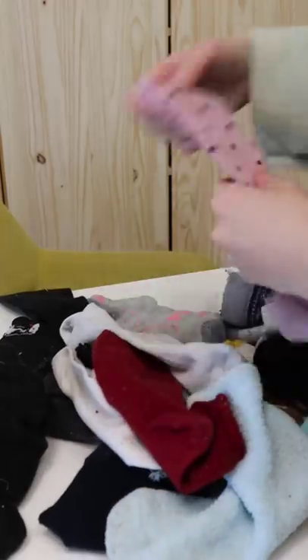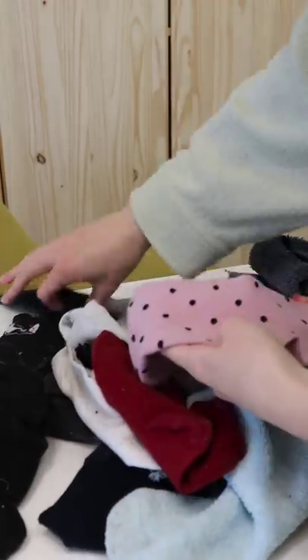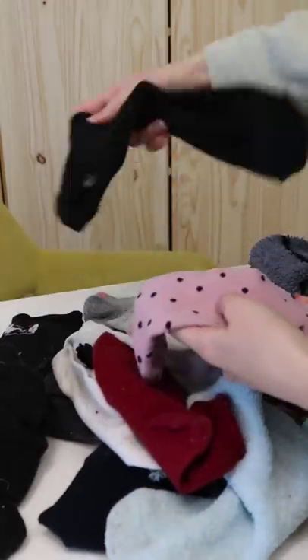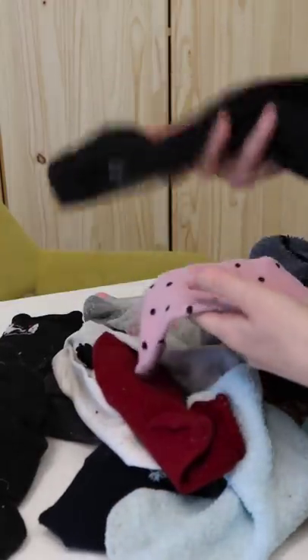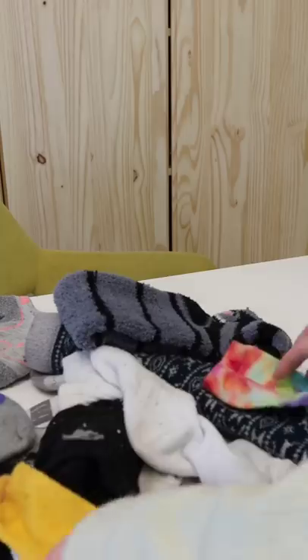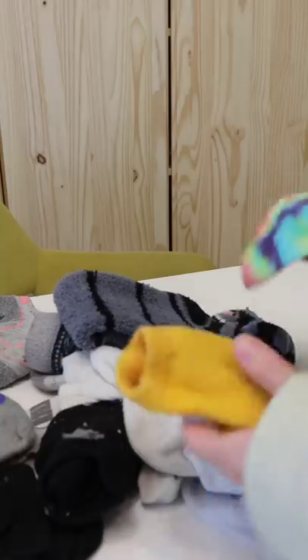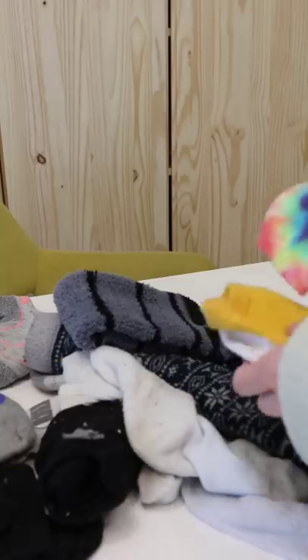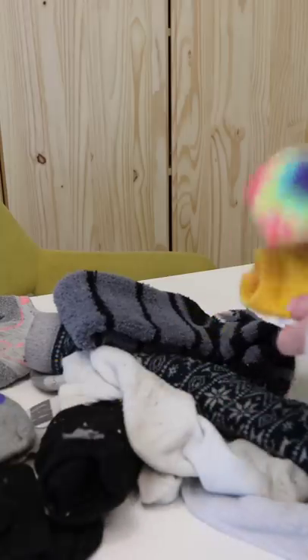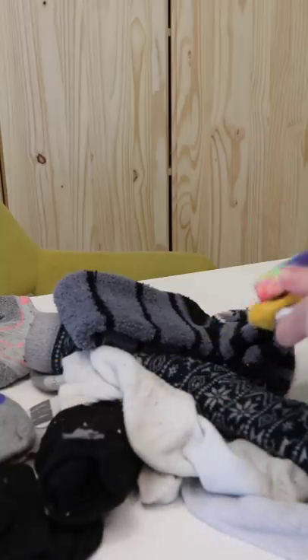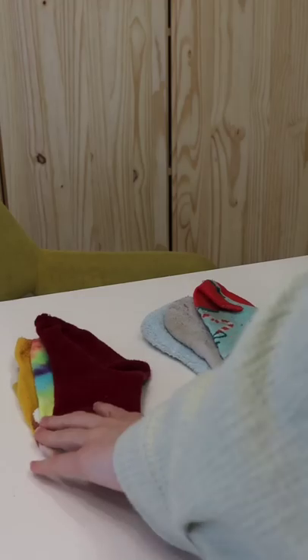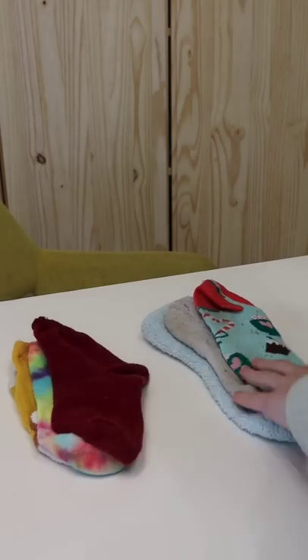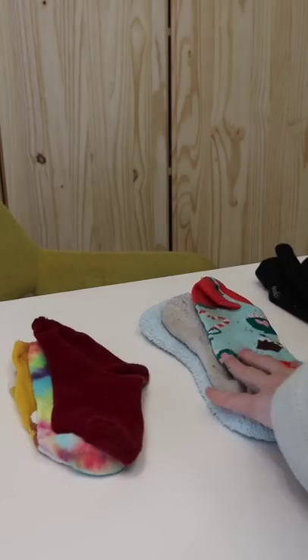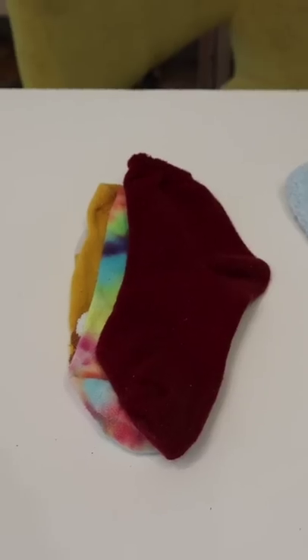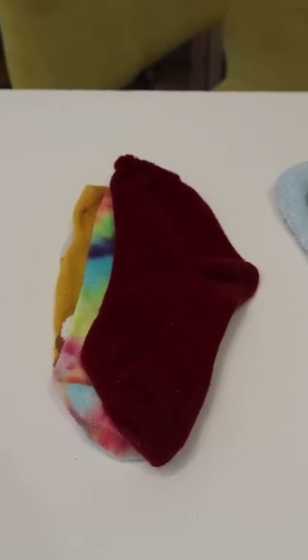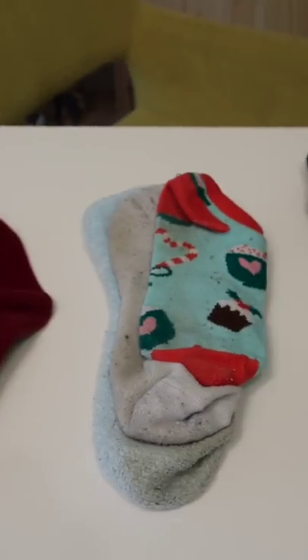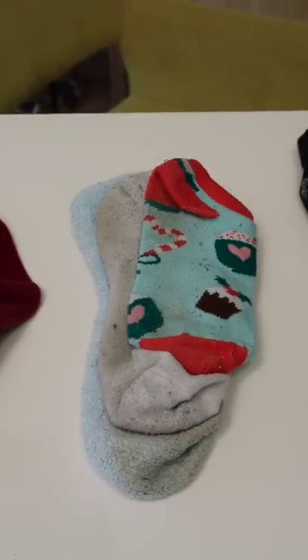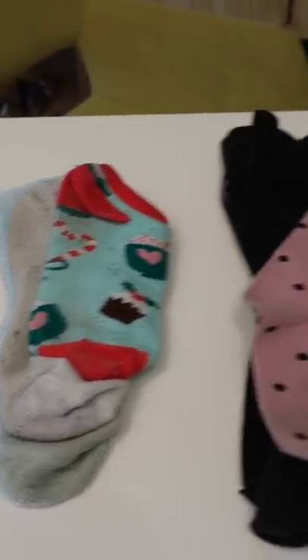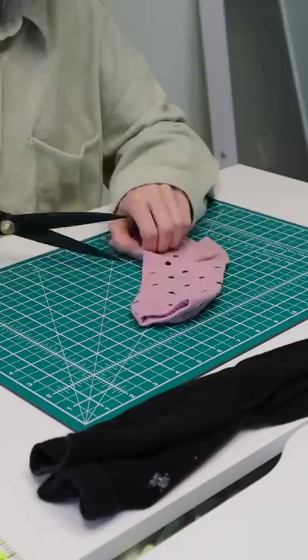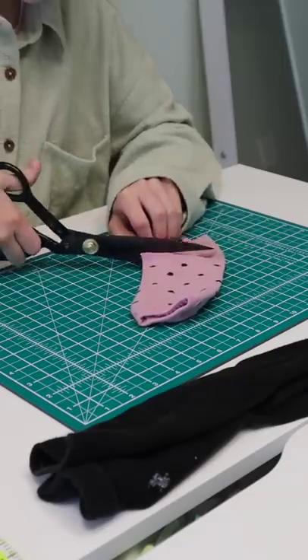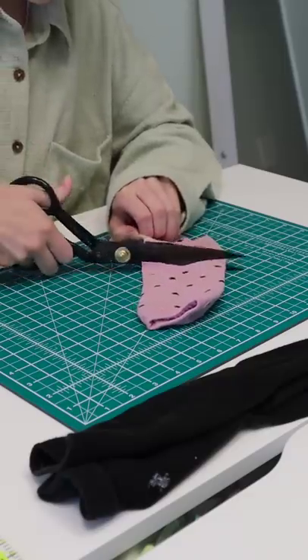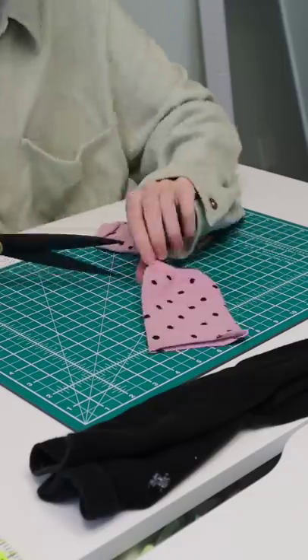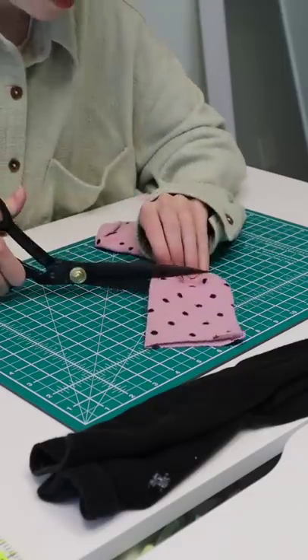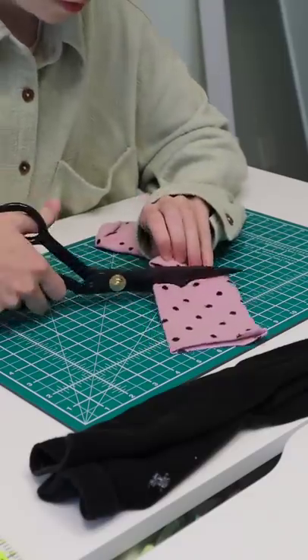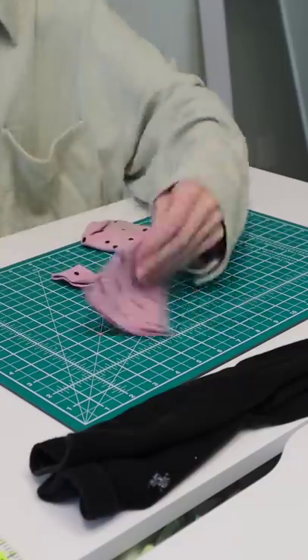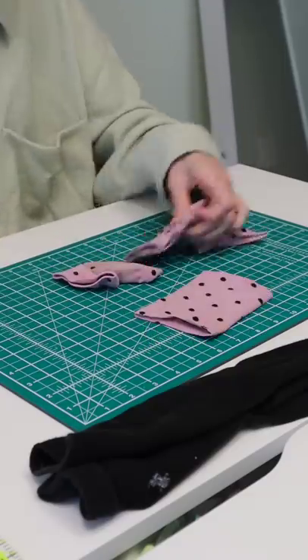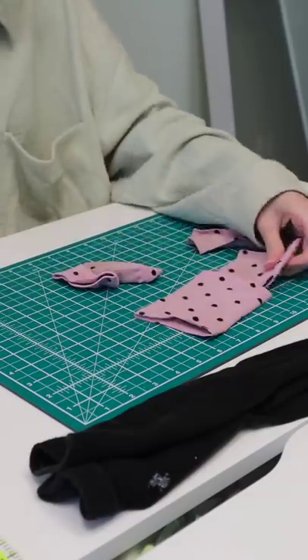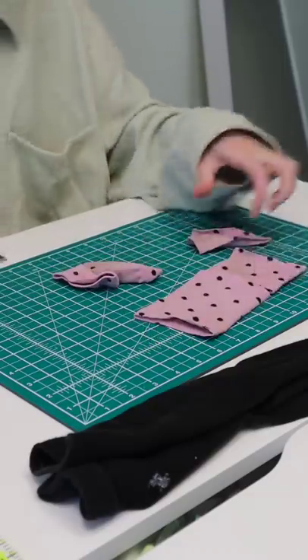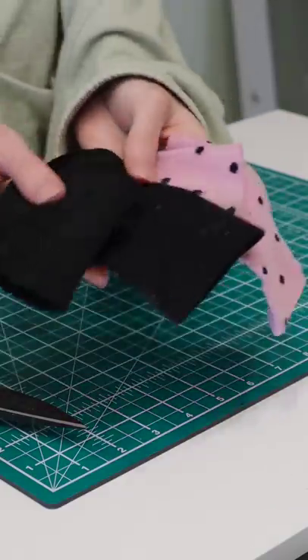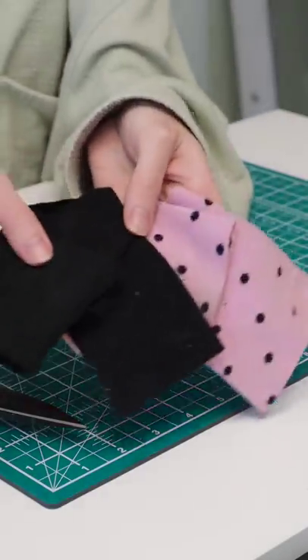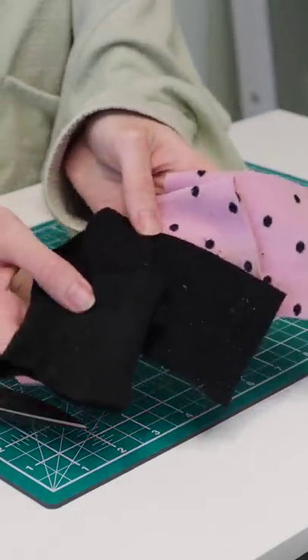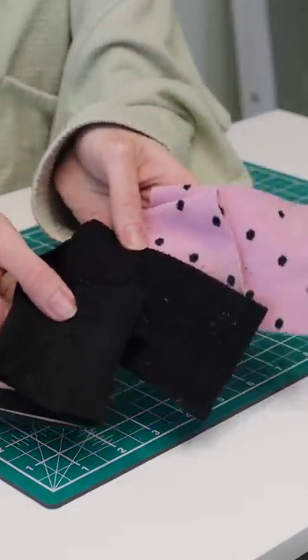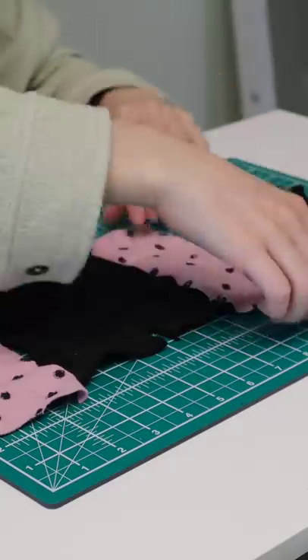Okay, now that it's just us who are open to putting old socks in our hair, I'm gonna find some socks that match each other. I'm trying to find three for each group. Then we will cut them into usable fabric and open them up so they're at their widest, and then connect them all with the sewing machine.